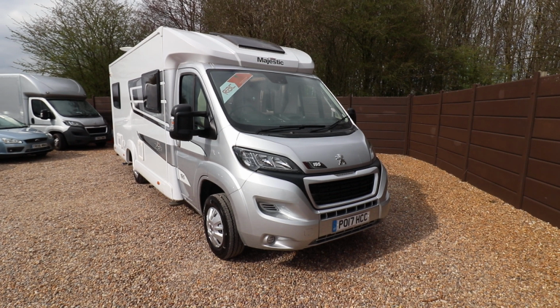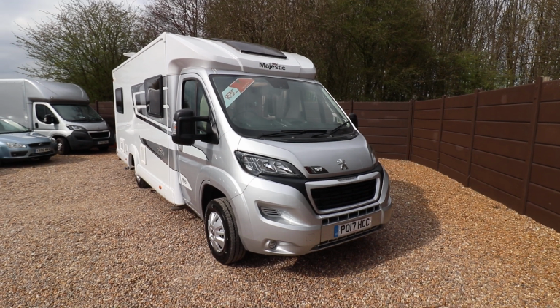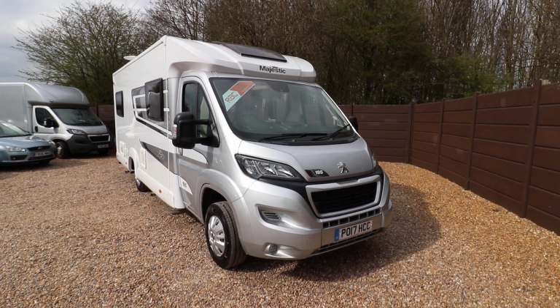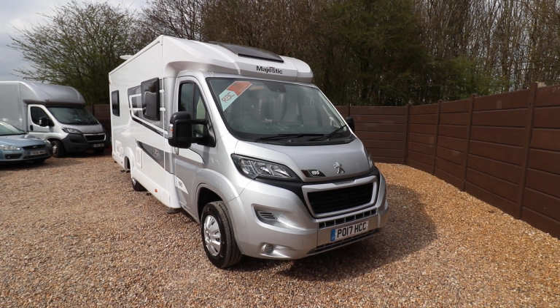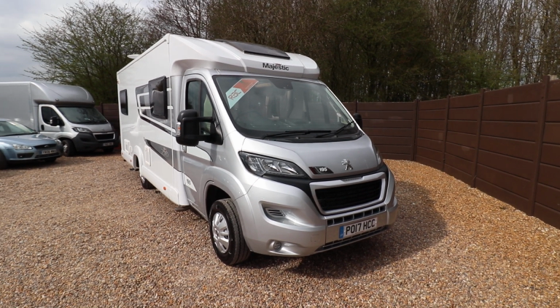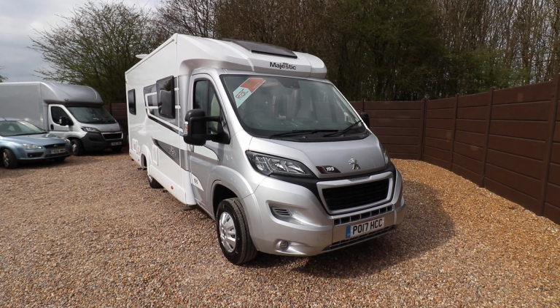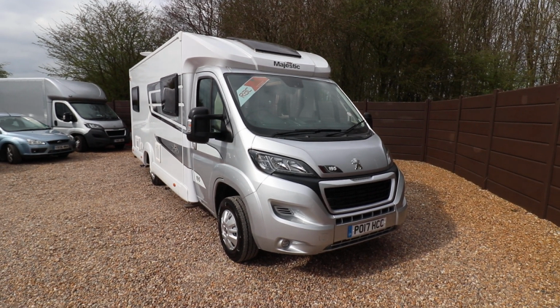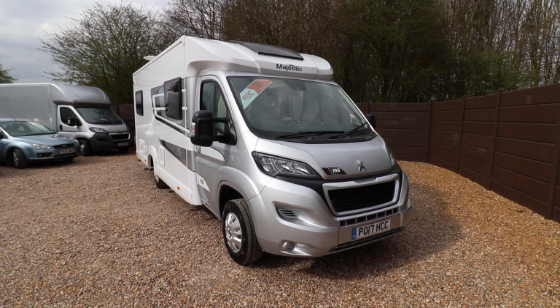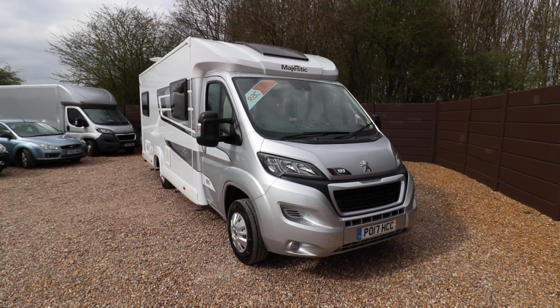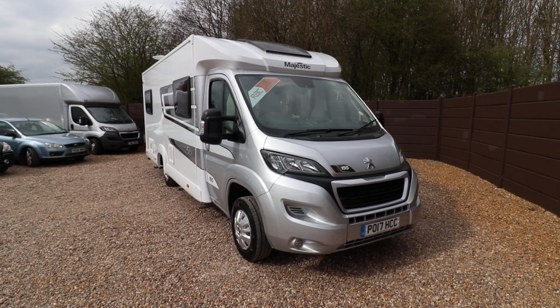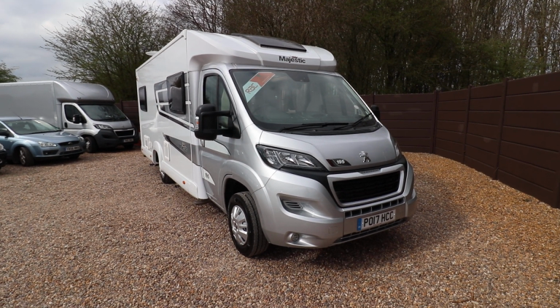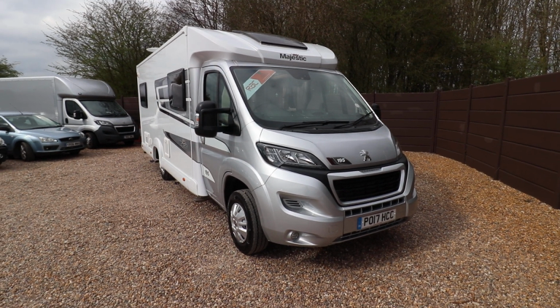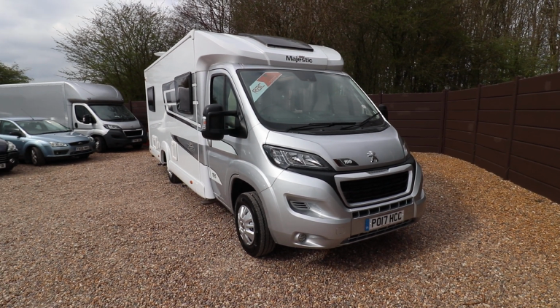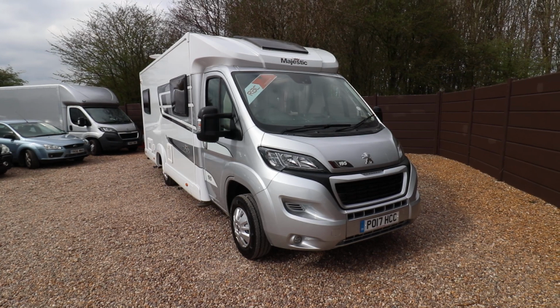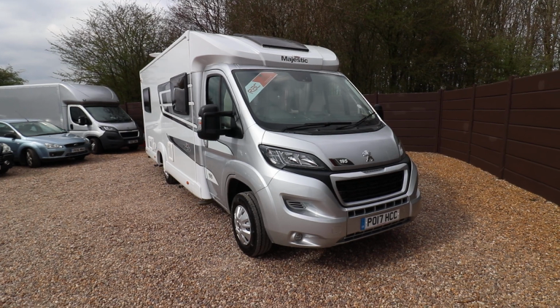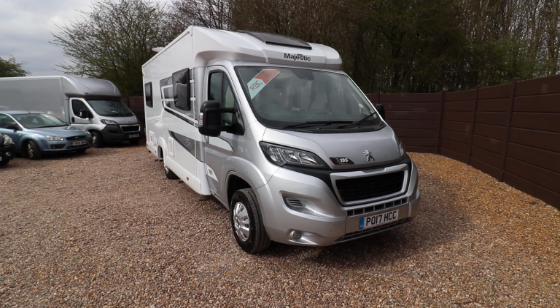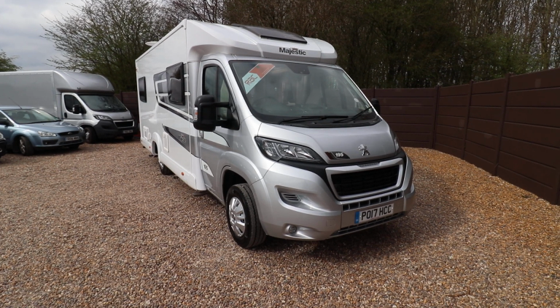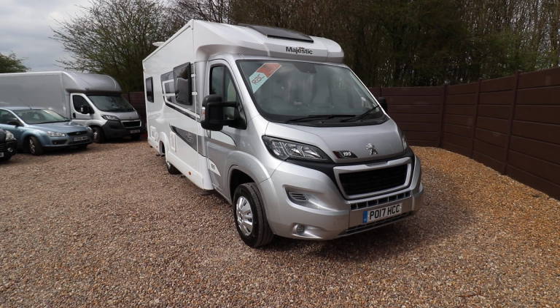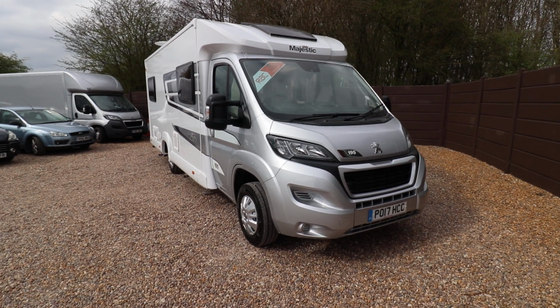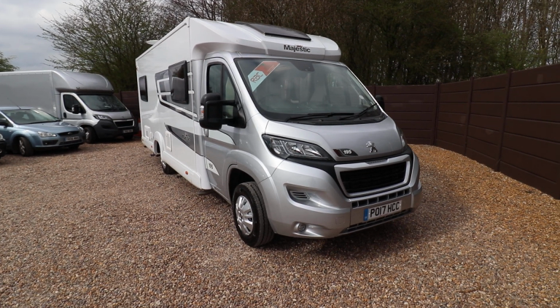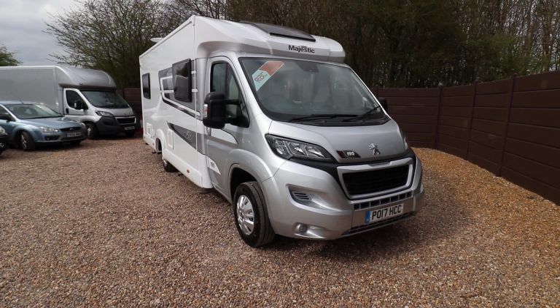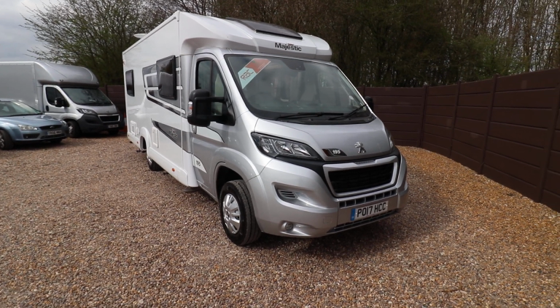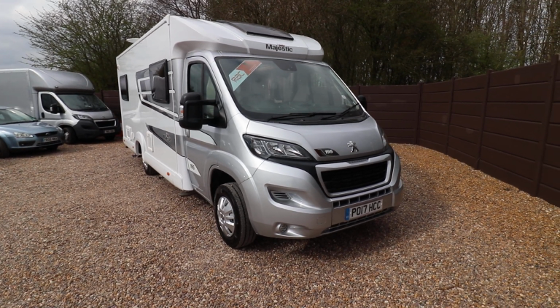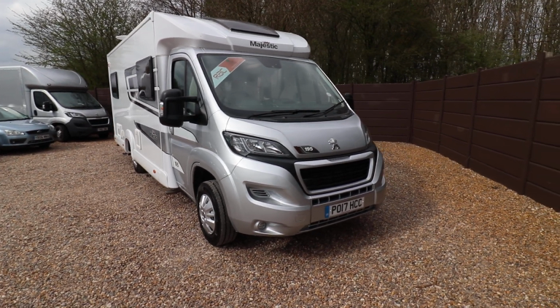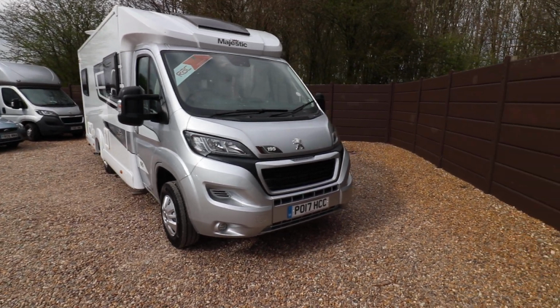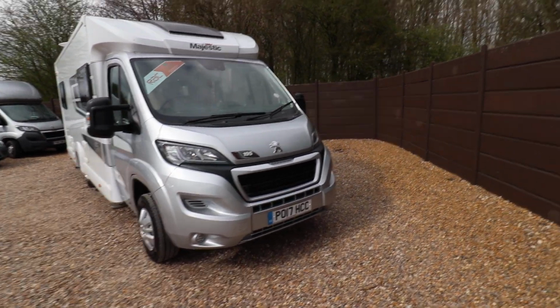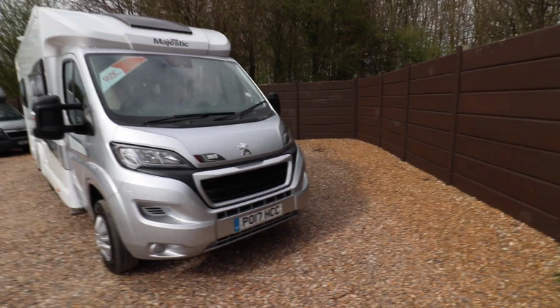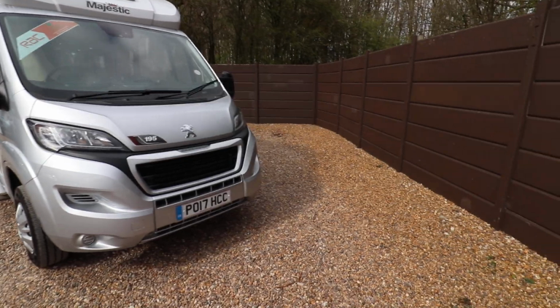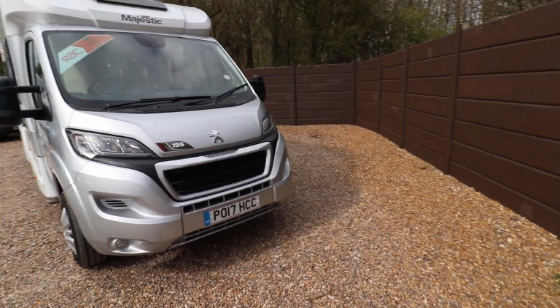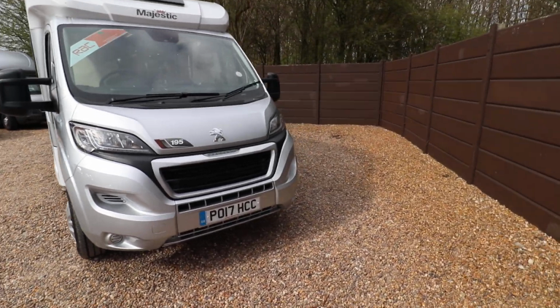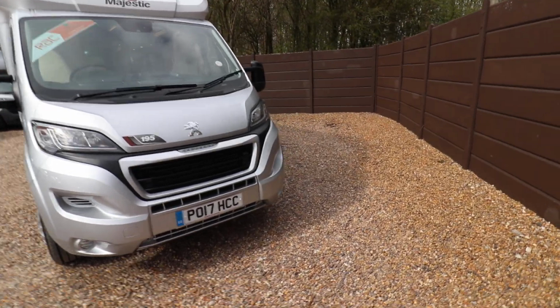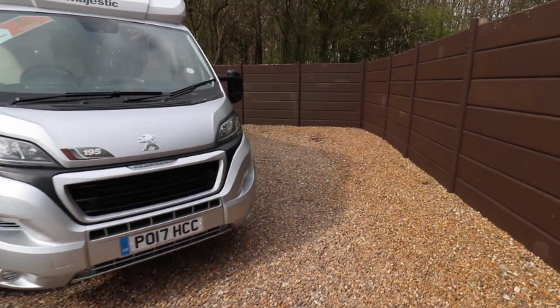Hello, this is Andy Hall from Oatree Motorhomes. I'm going to show you around an Elddis Majestic 195. It's a 2017 with one owner from new, it has 5,000 miles and it's built on a Peugeot.